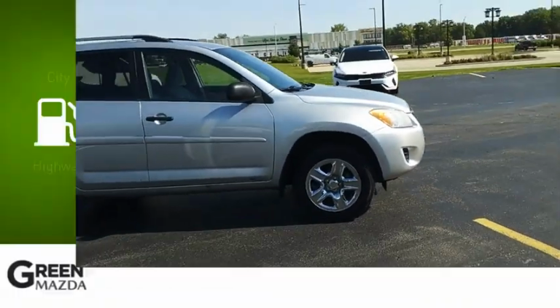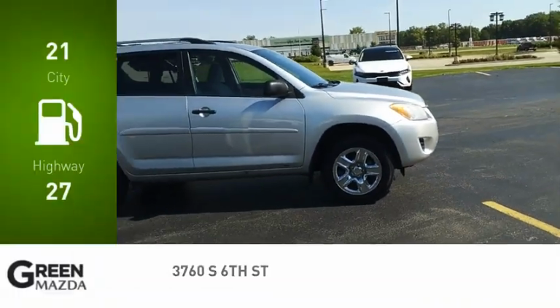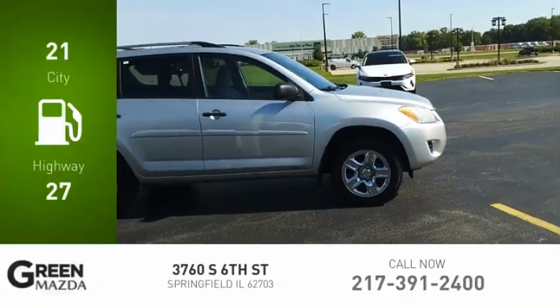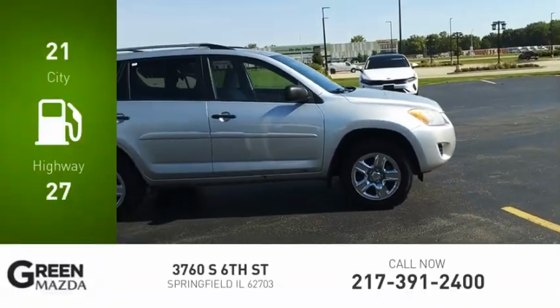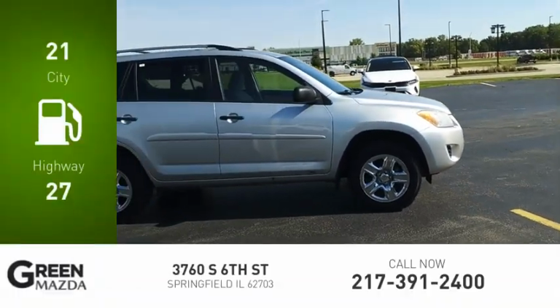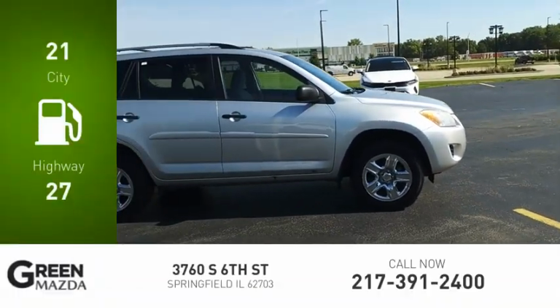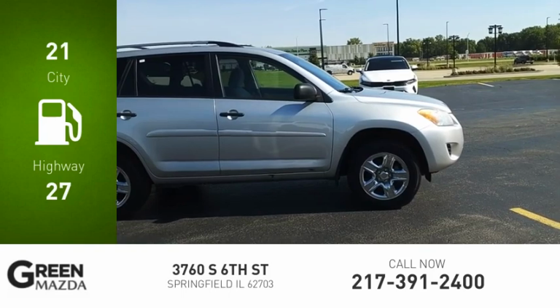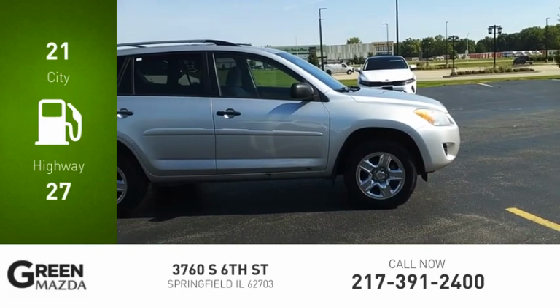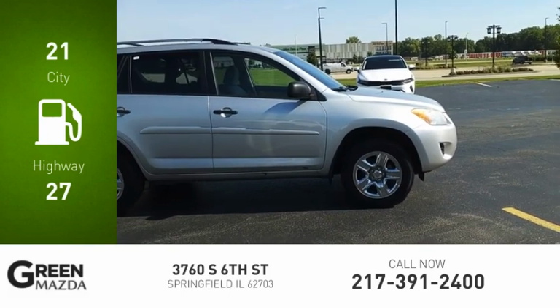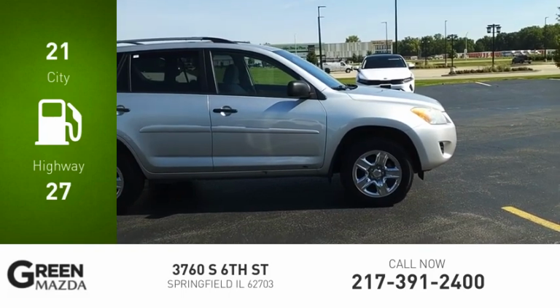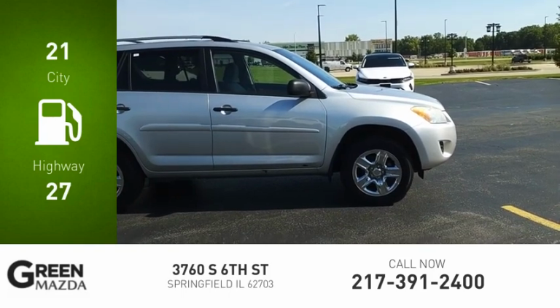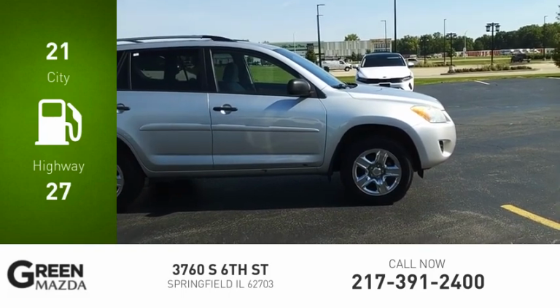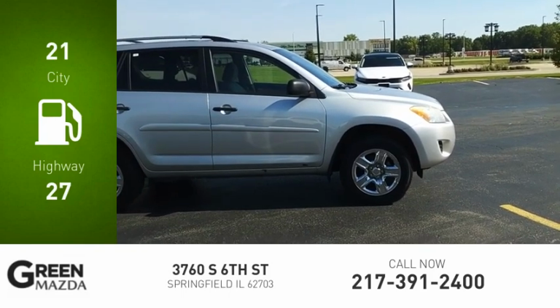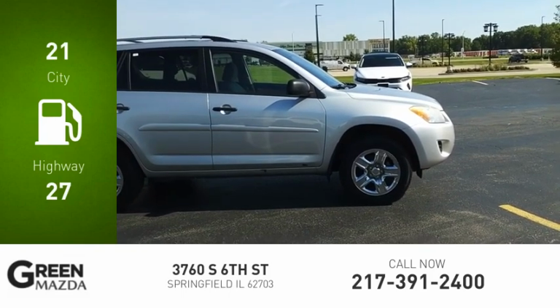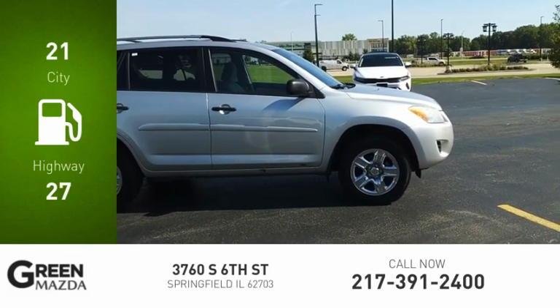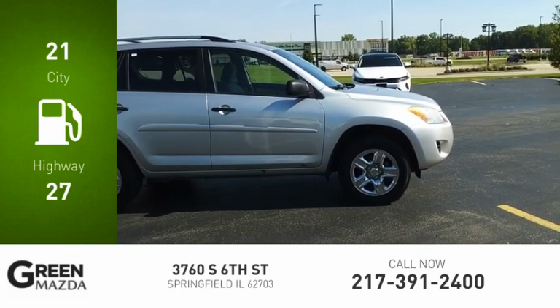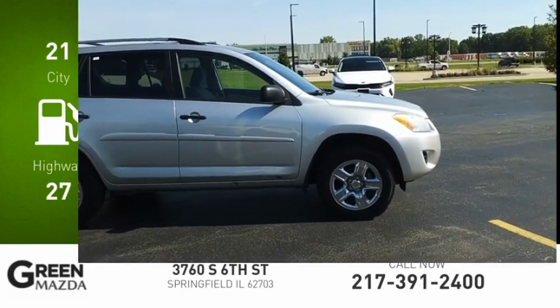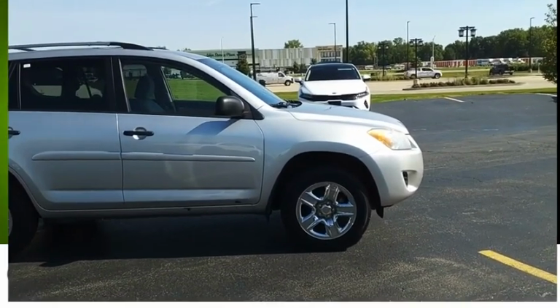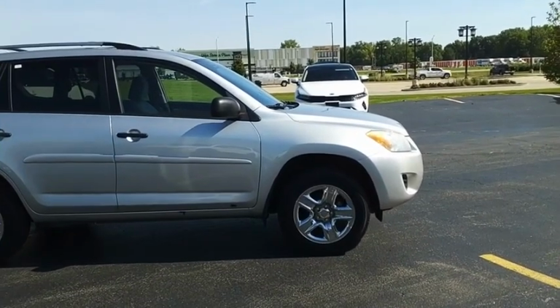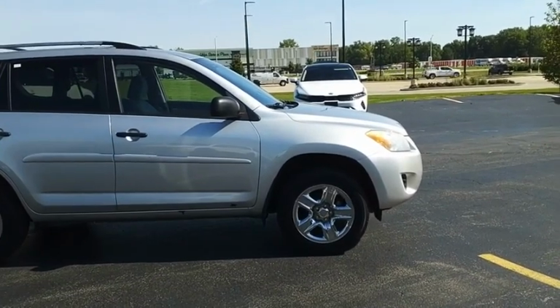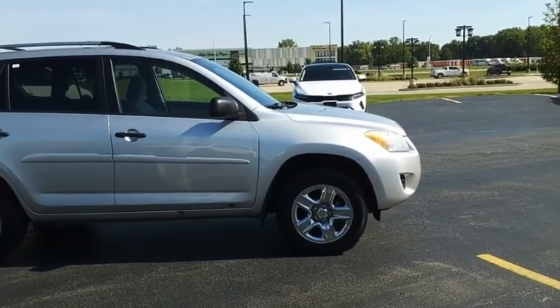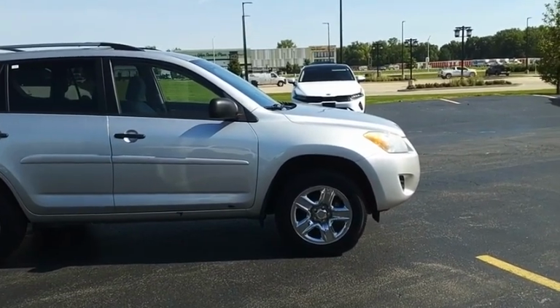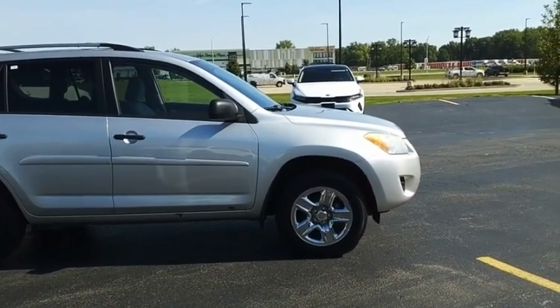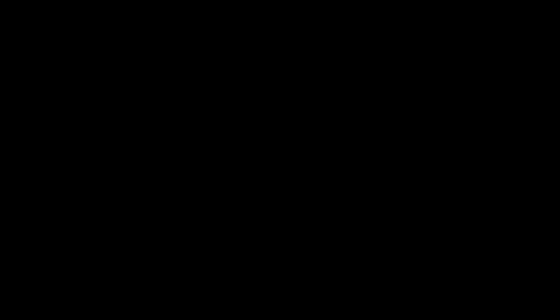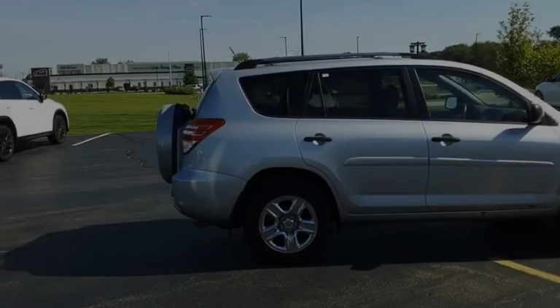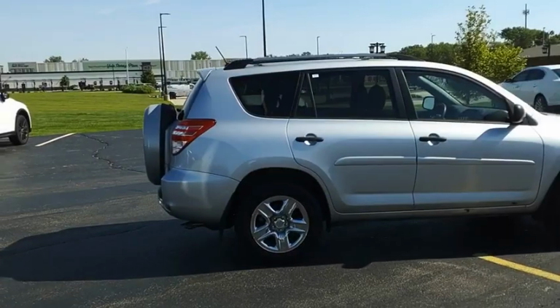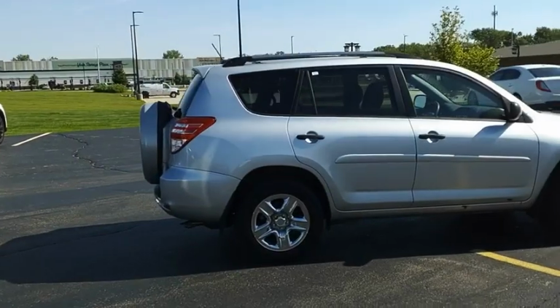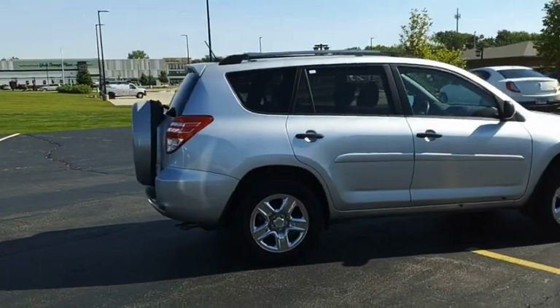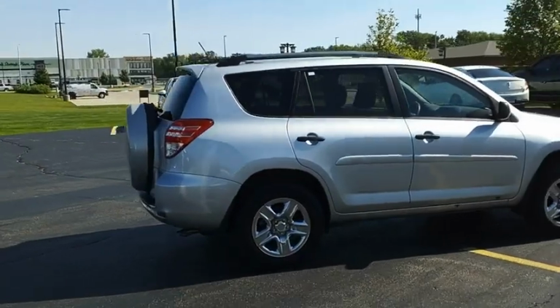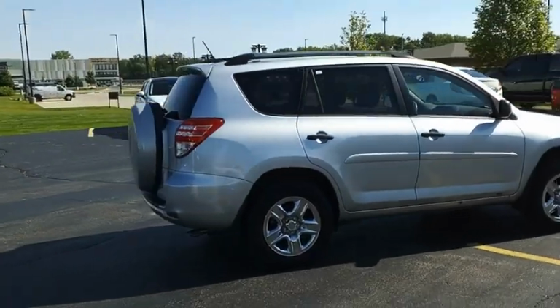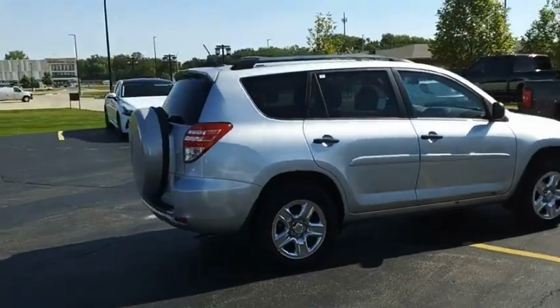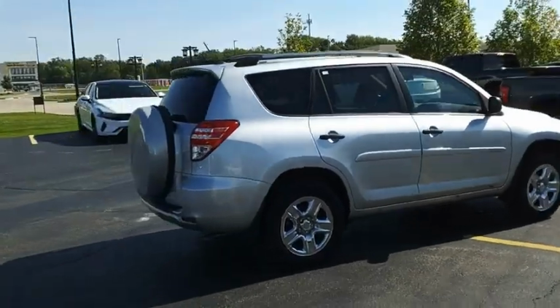Great fuel efficiency saves you money by requiring fewer trips to the gas station. The RAV4 is one of the most fuel-efficient SUVs in its class.